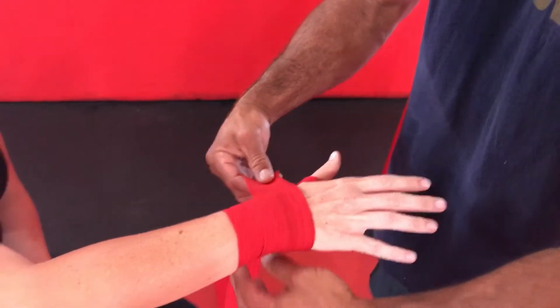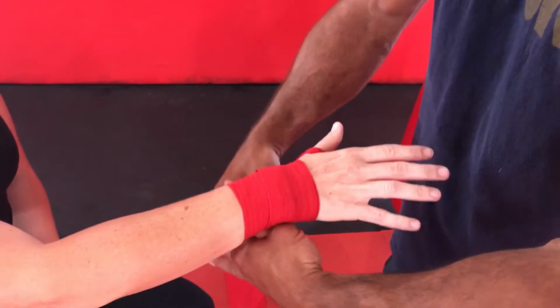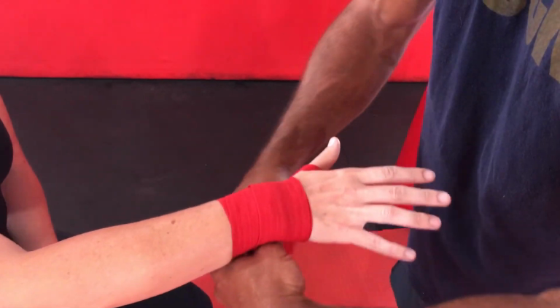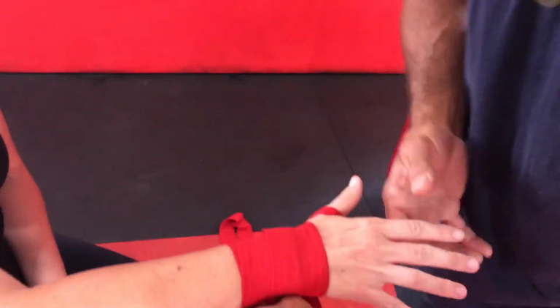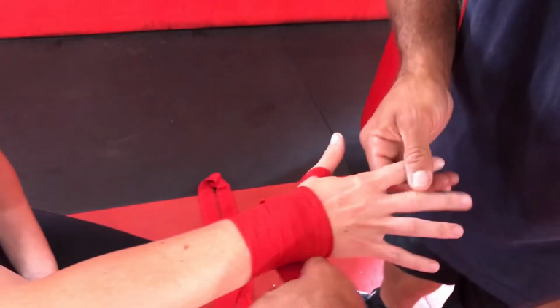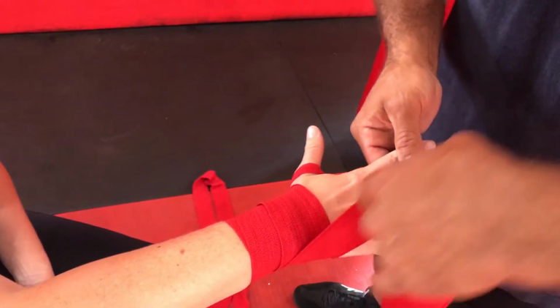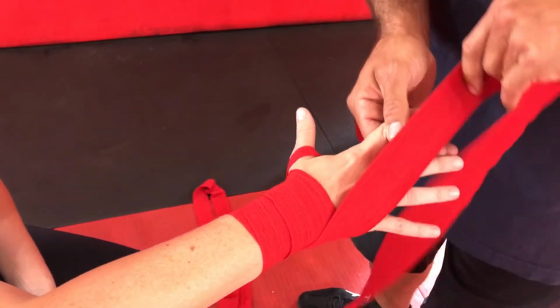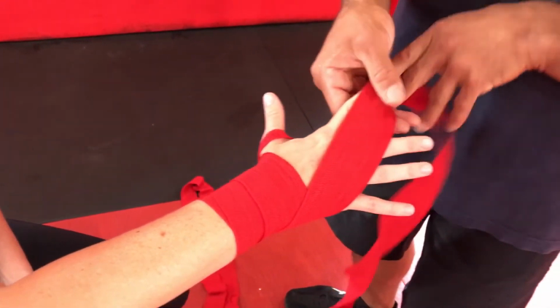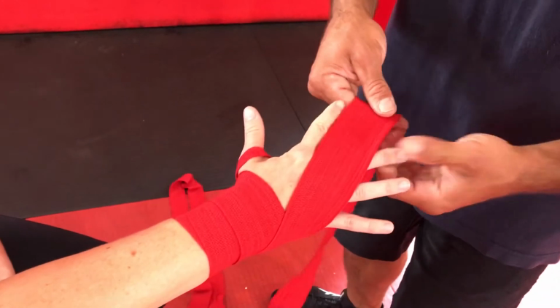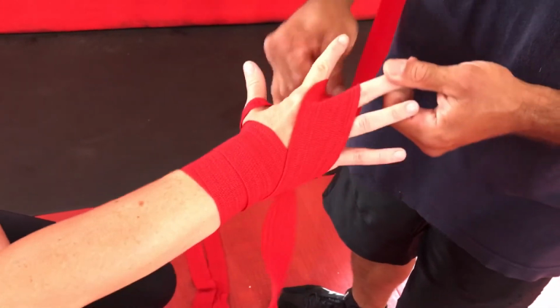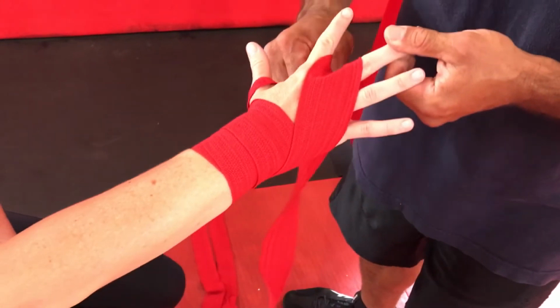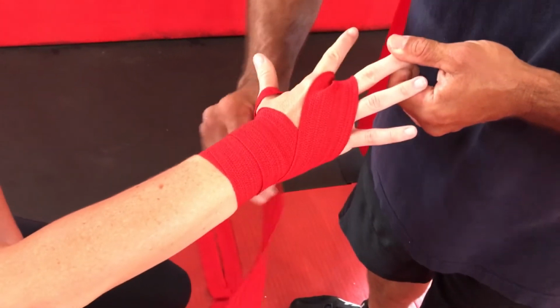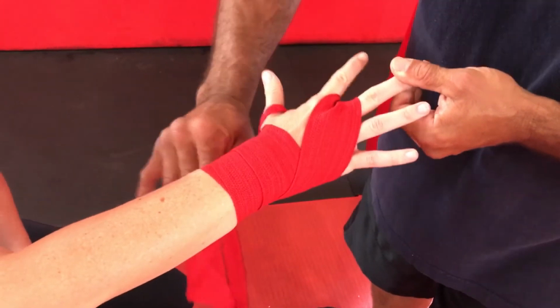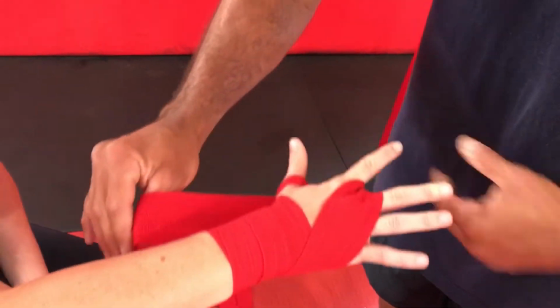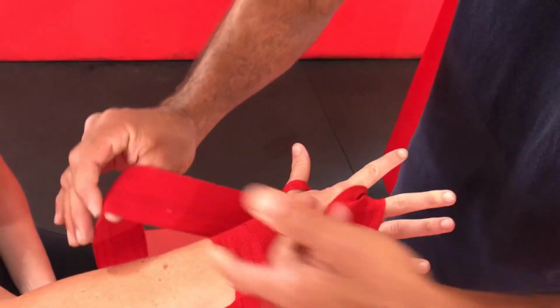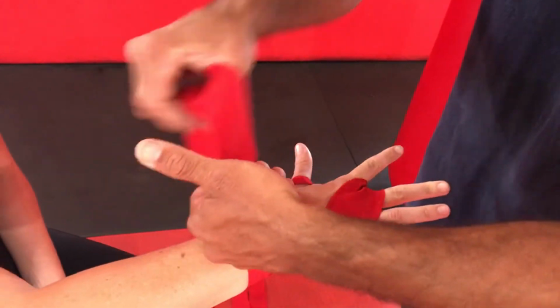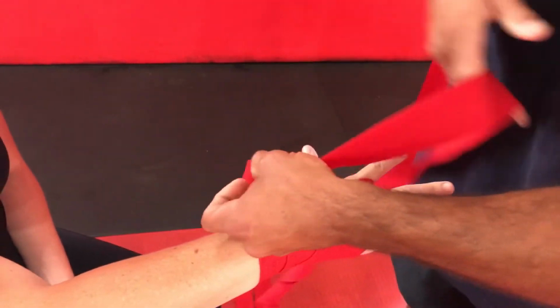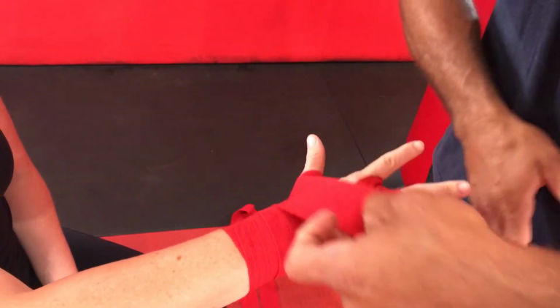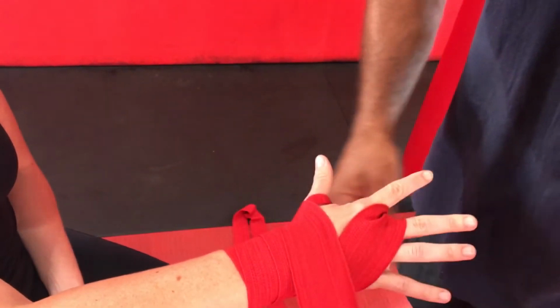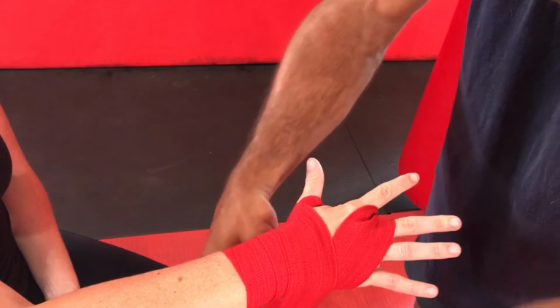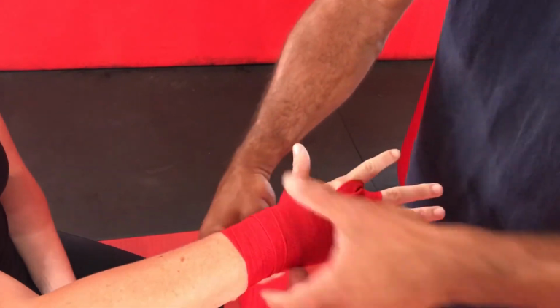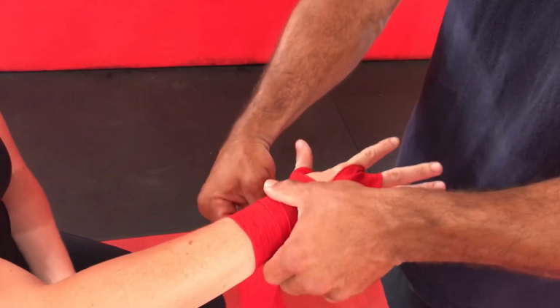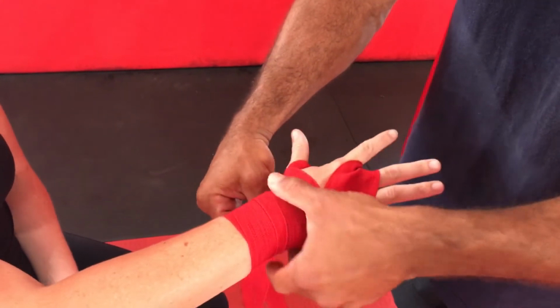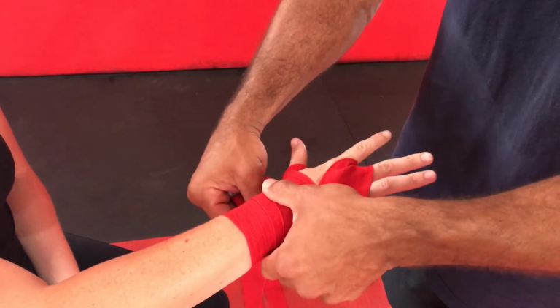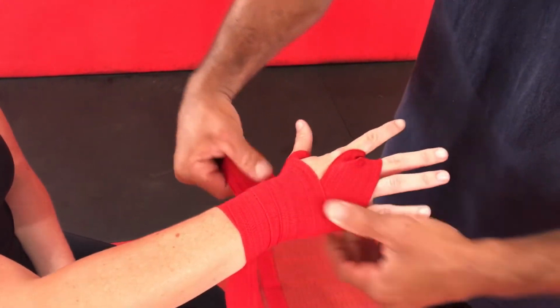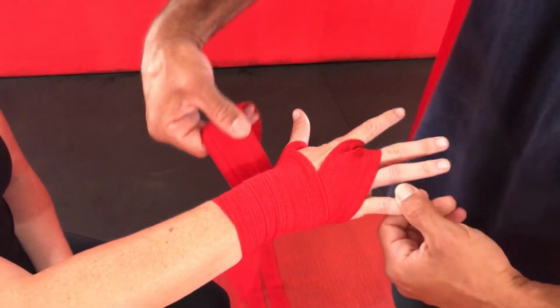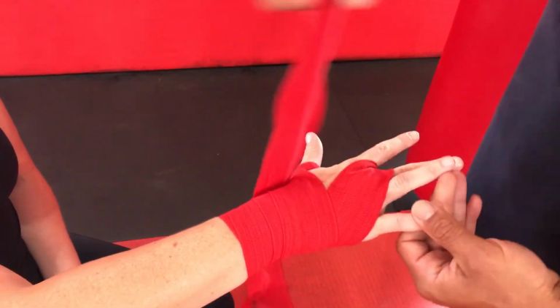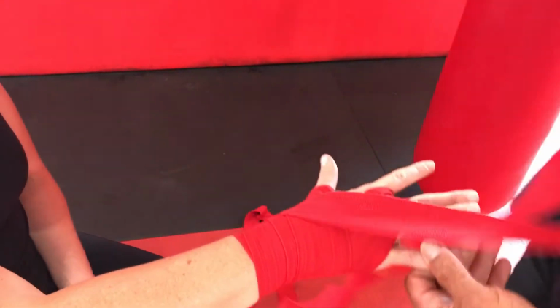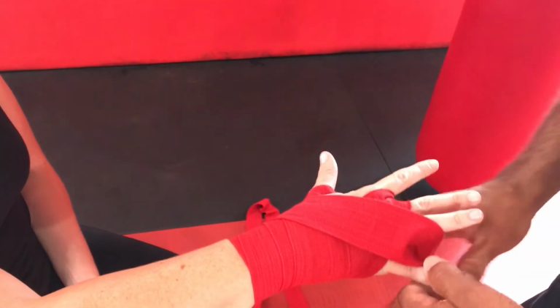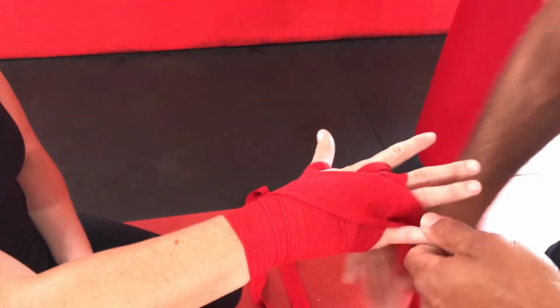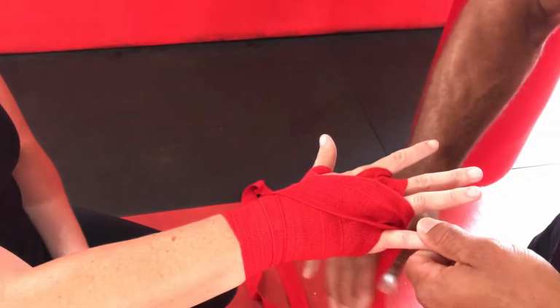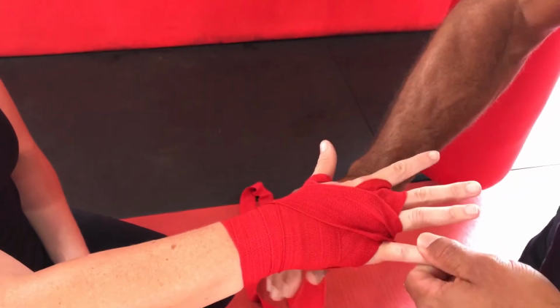After I go around the fourth time, I'm going to go under and go in between each finger. I start with the index finger — pull it nice, not too tight, but nice and snug. Back around the wrist, which is the most important part; I want stability in the wrist. Come back around in between the pinky.